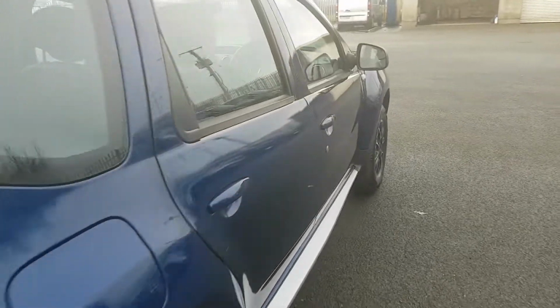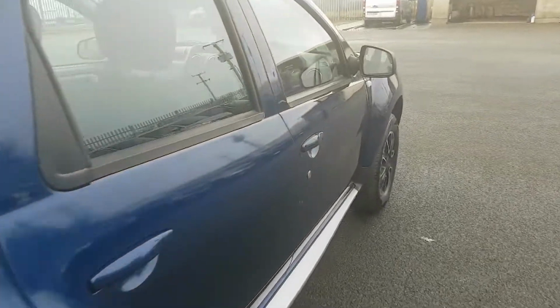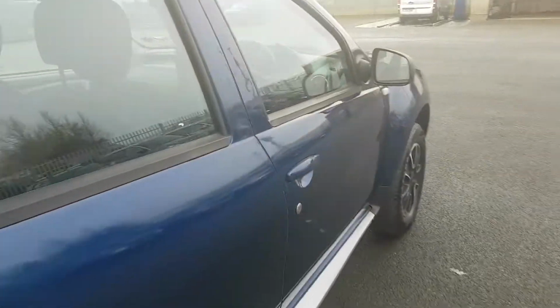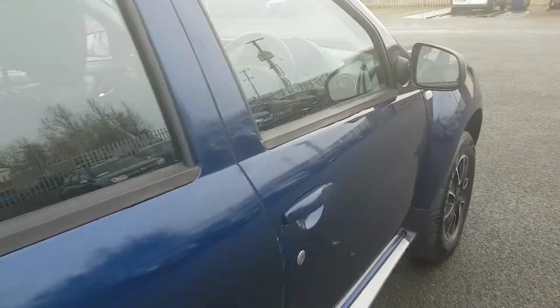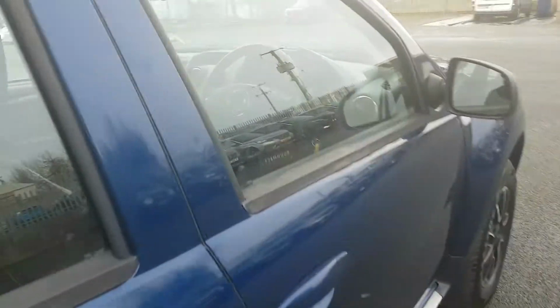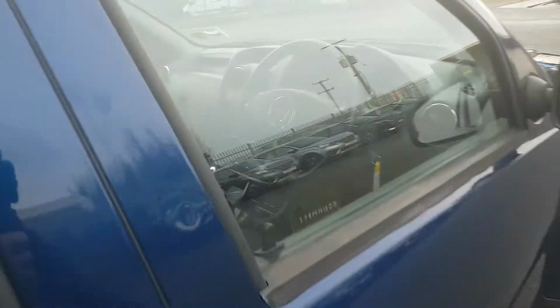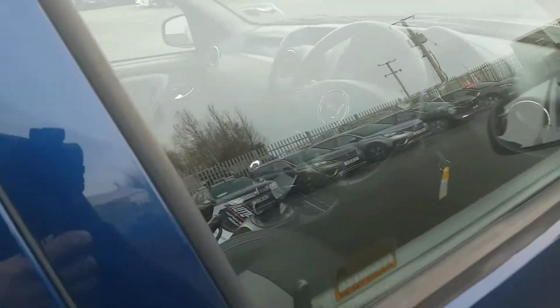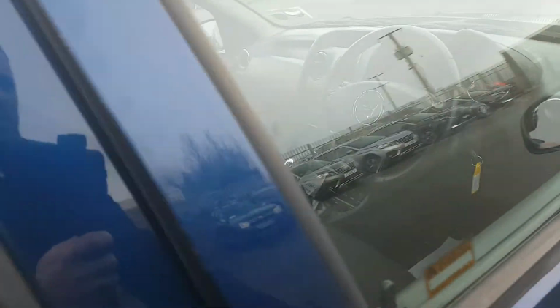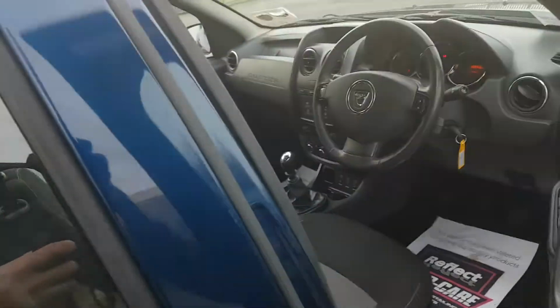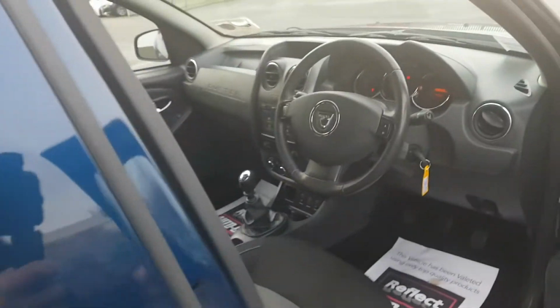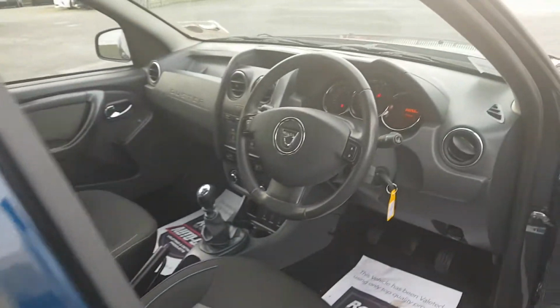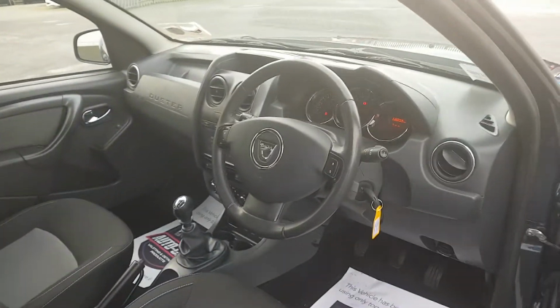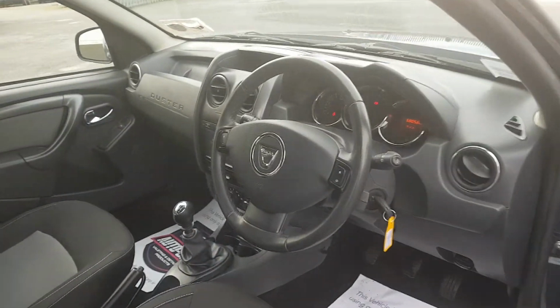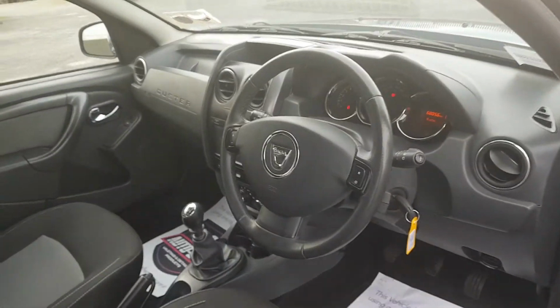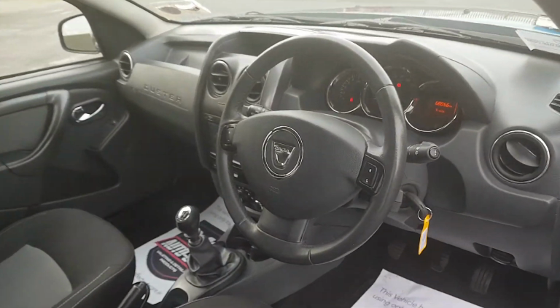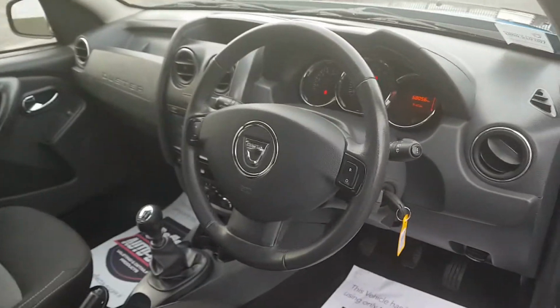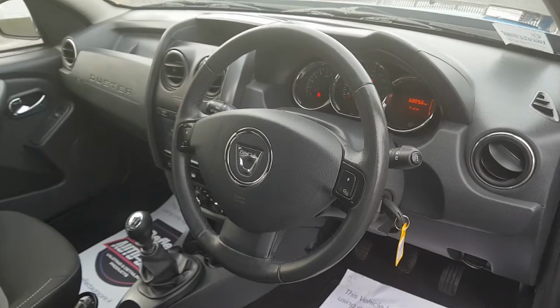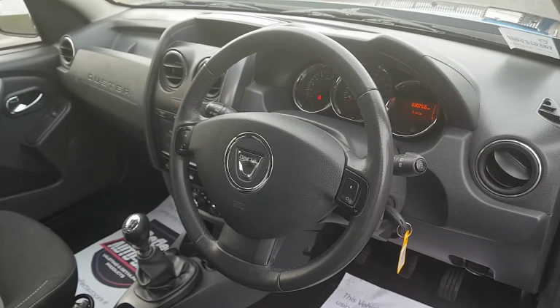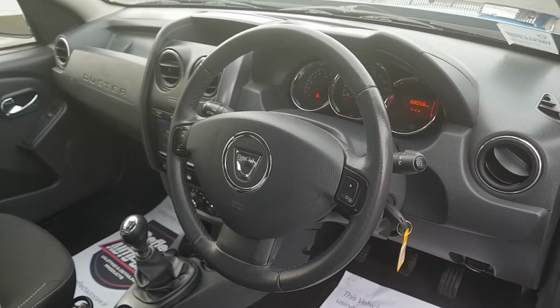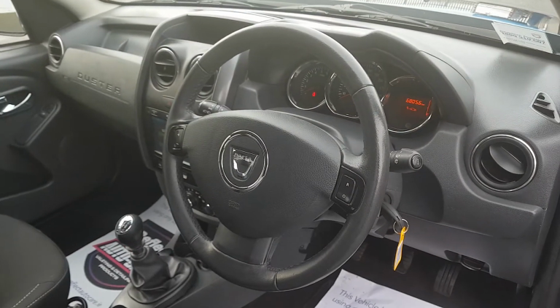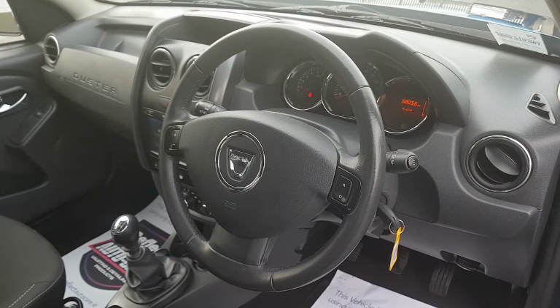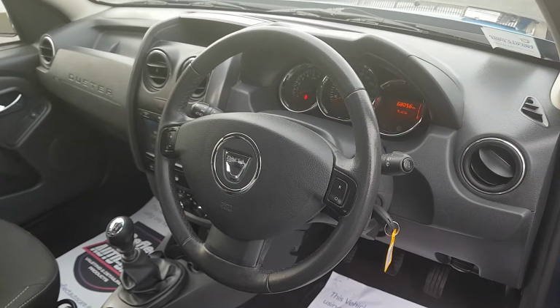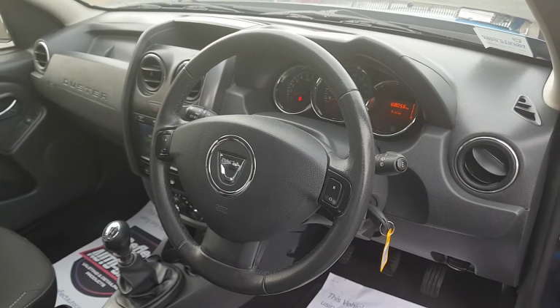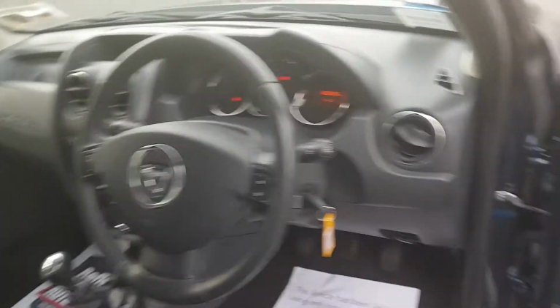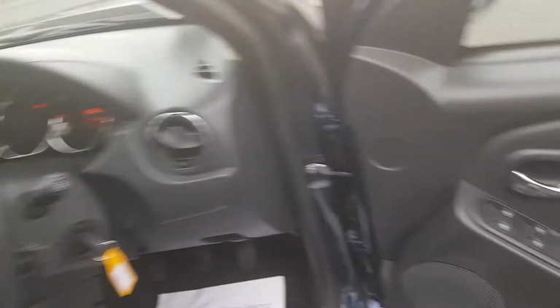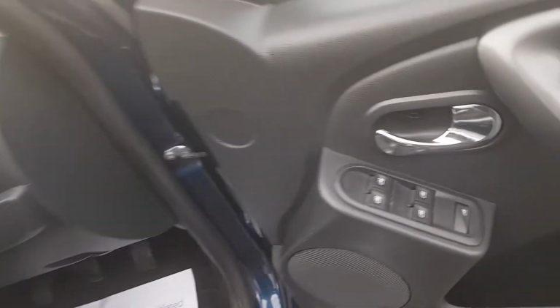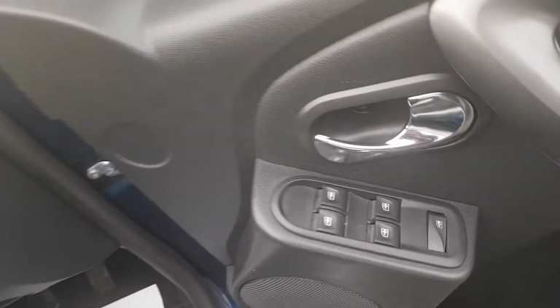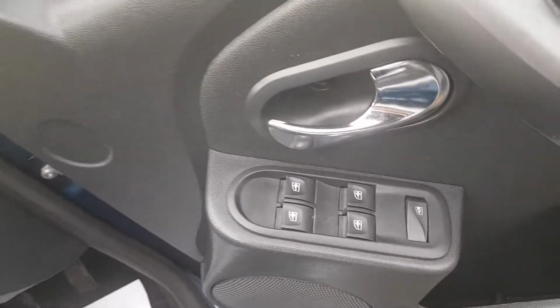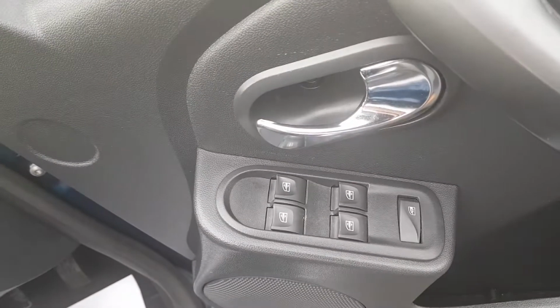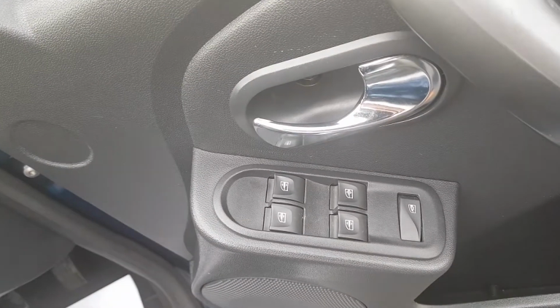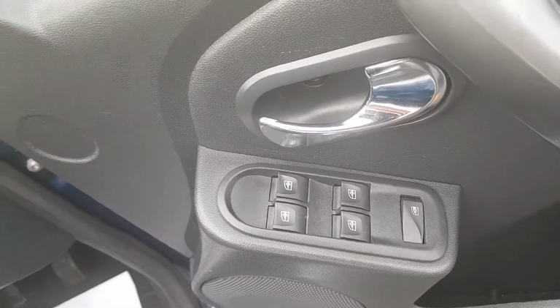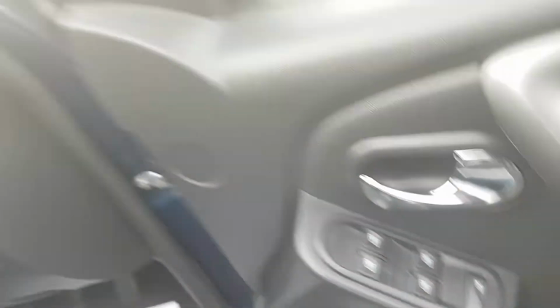Let's take us into the front. Straight away you can see that lovely leather steering wheel with all your phone and Bluetooth connectivity, and you have electric windows.